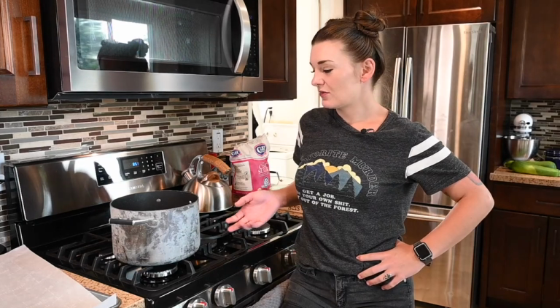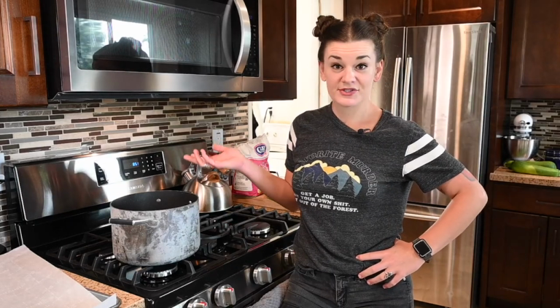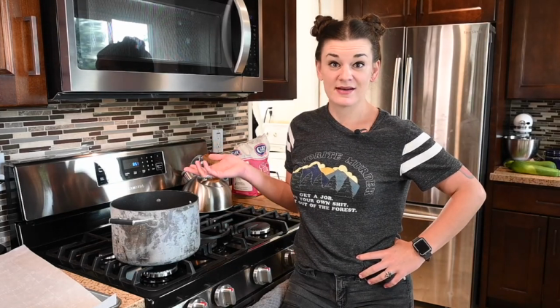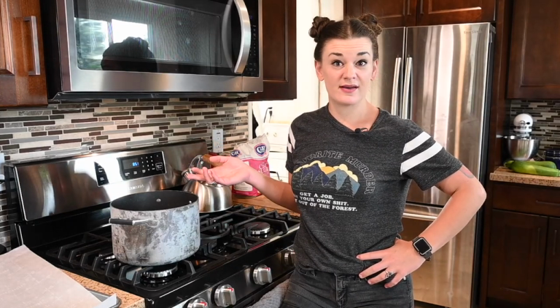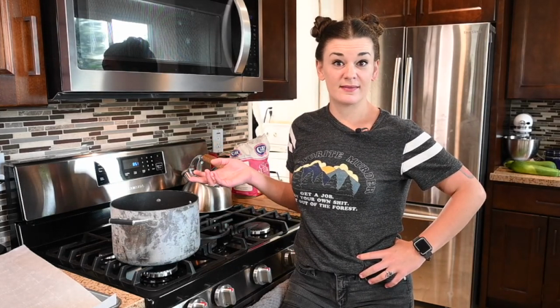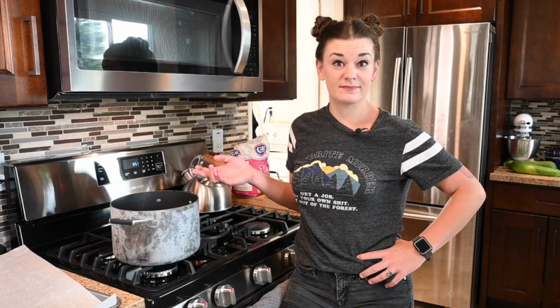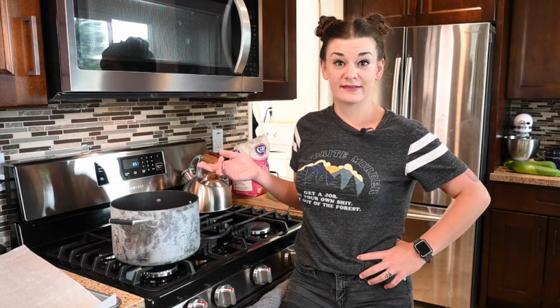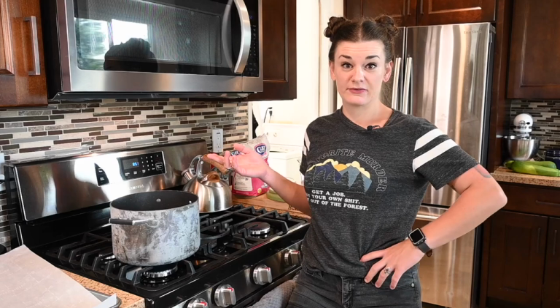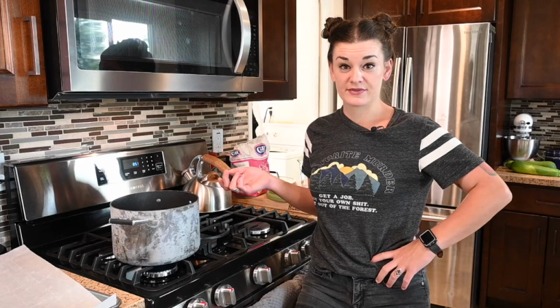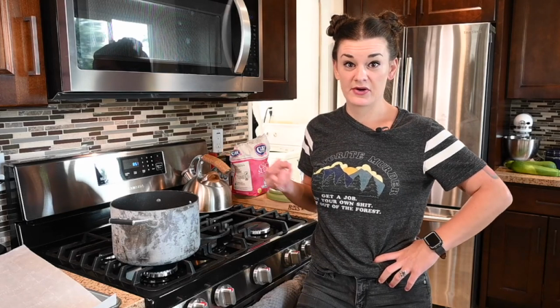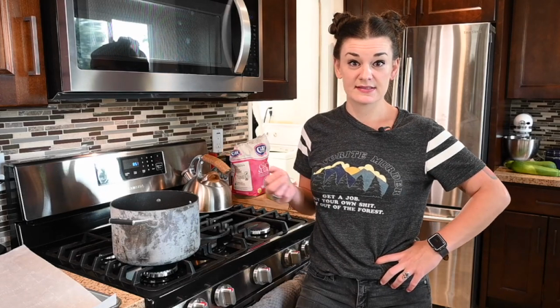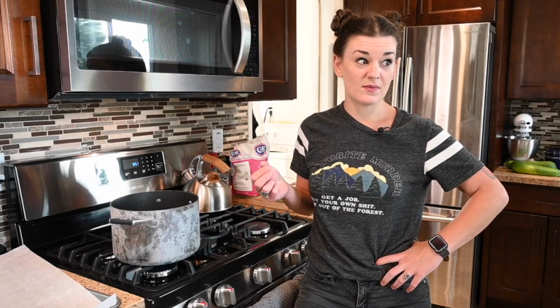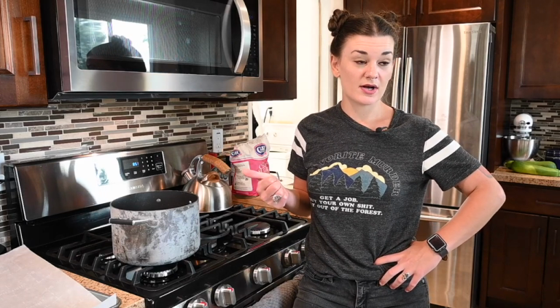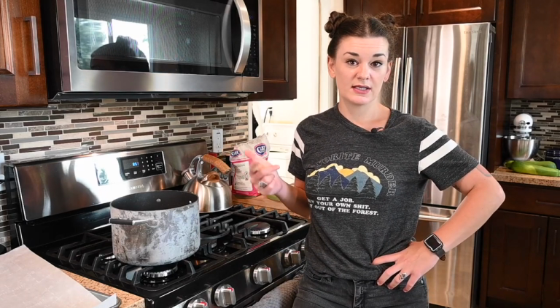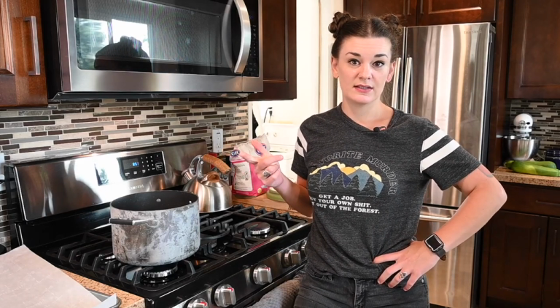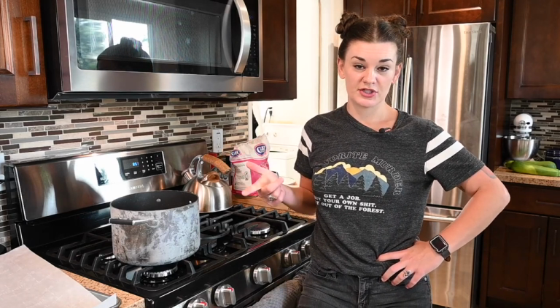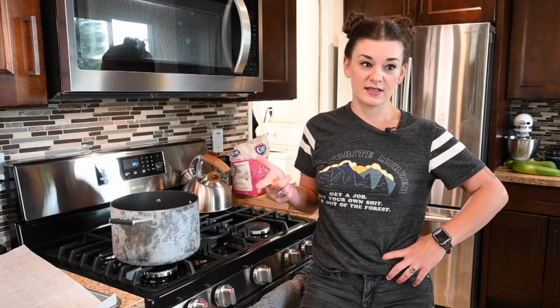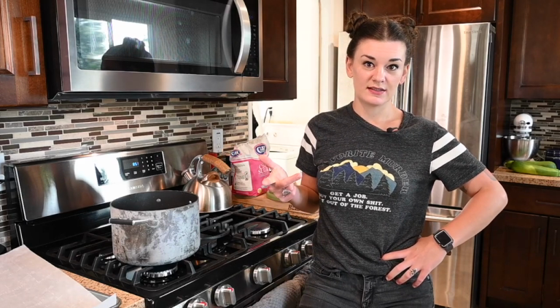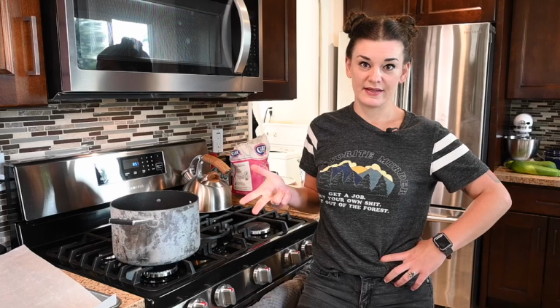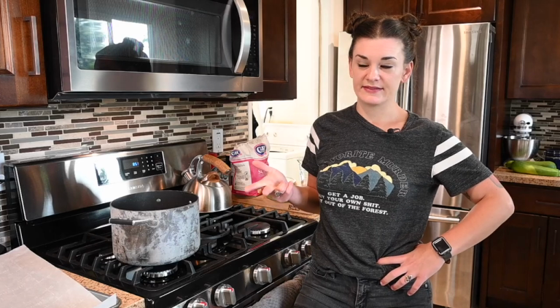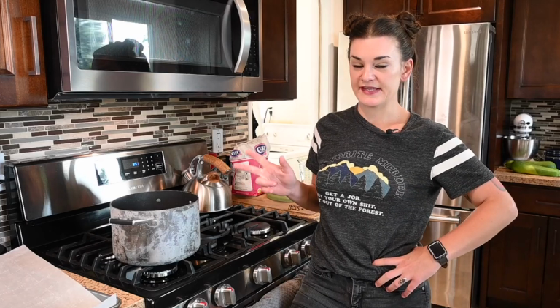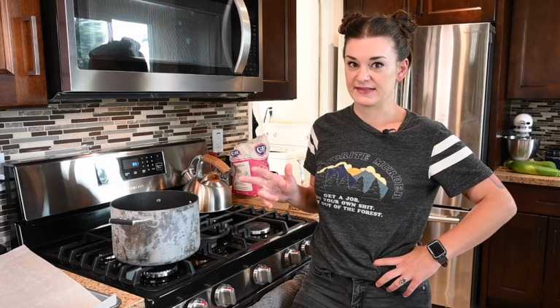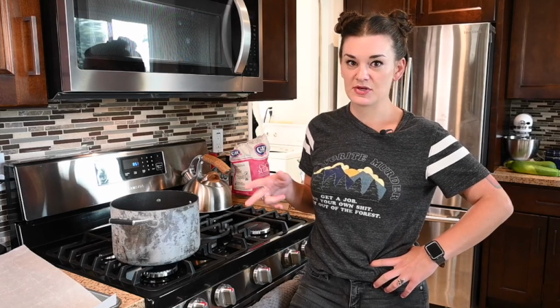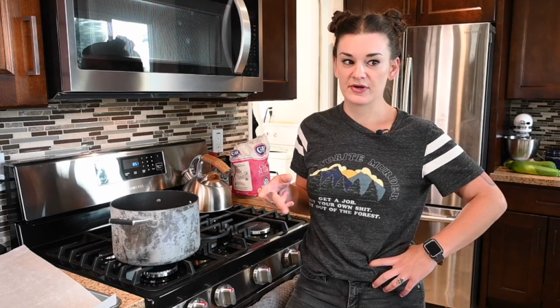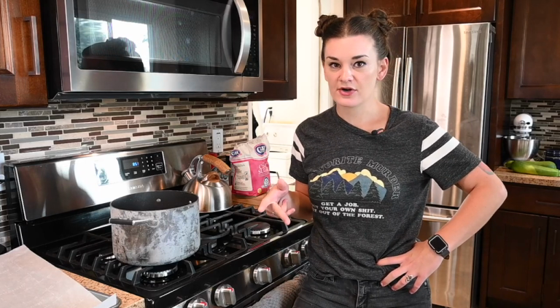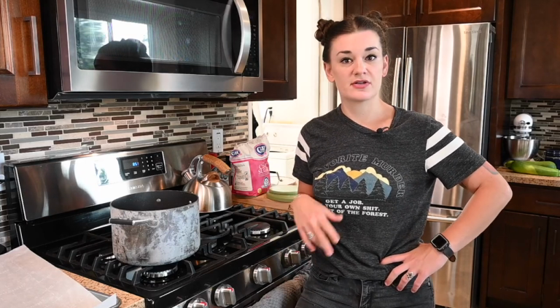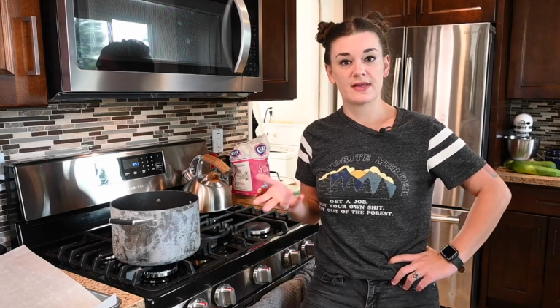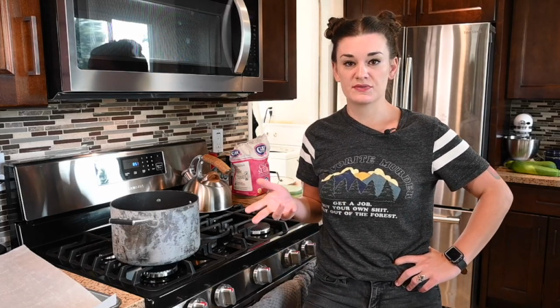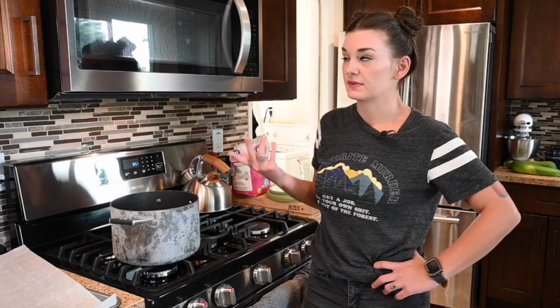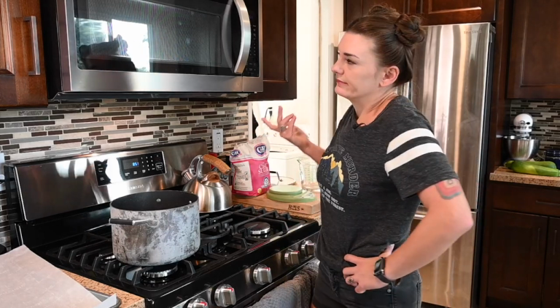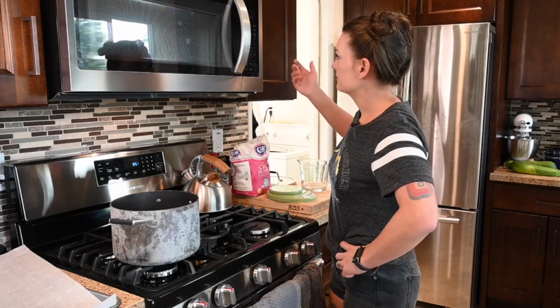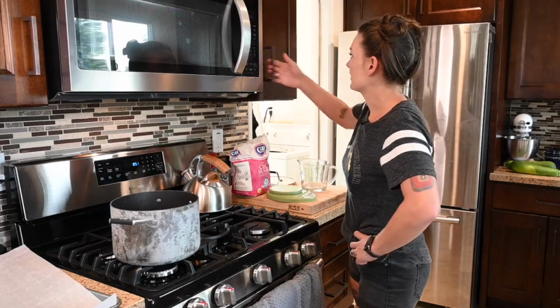So I'm going to show you guys how to do it. It literally requires three ingredients: water, sugar, and a food-safe acid. I'm using cream of tartar. You can also use lemon juice.